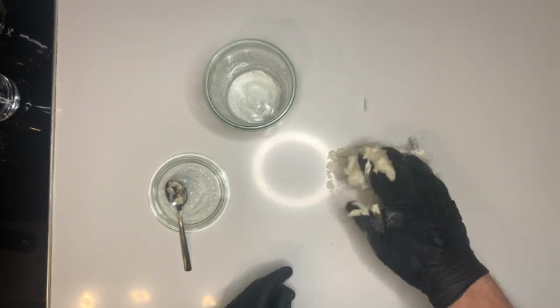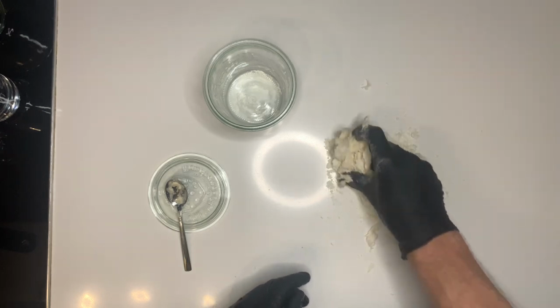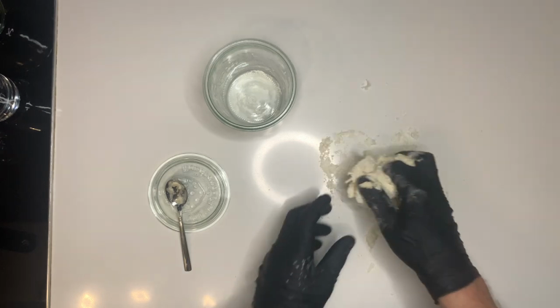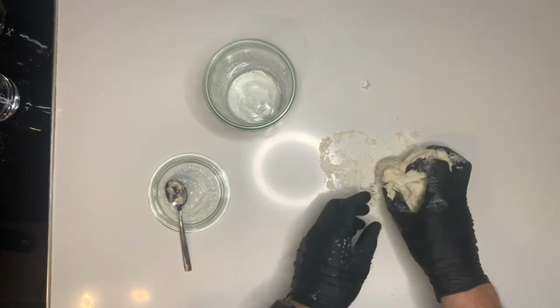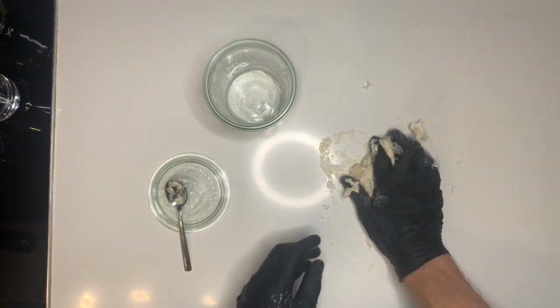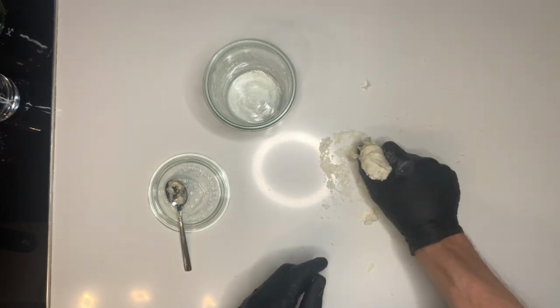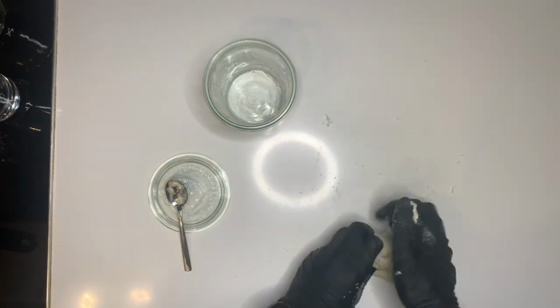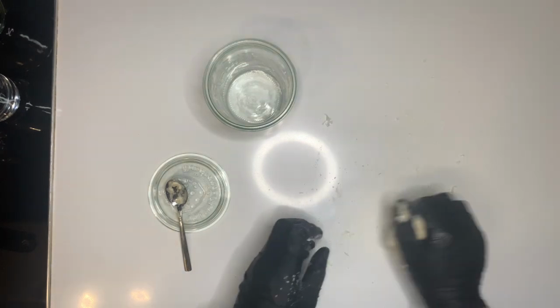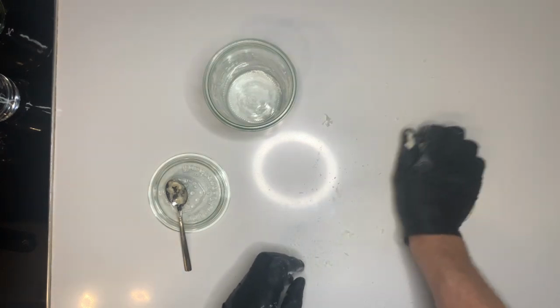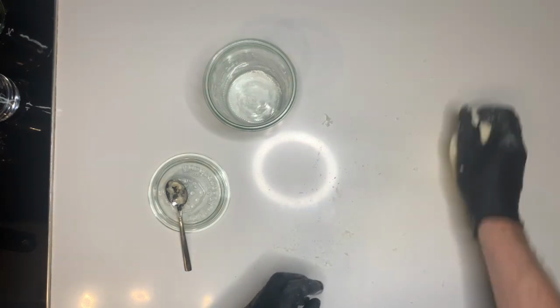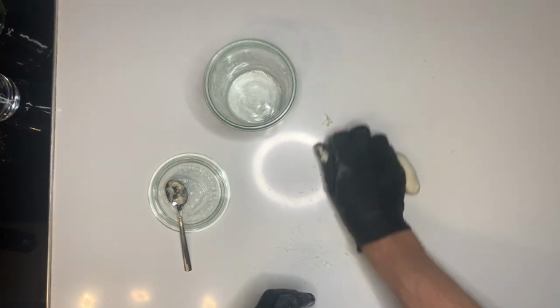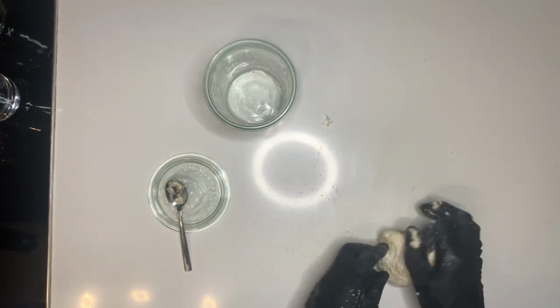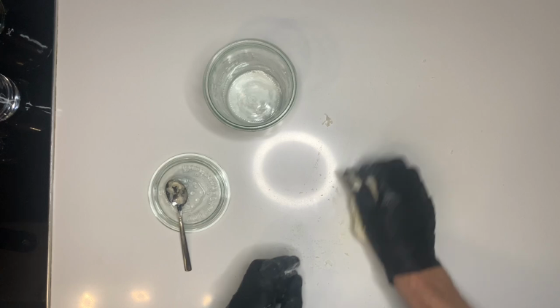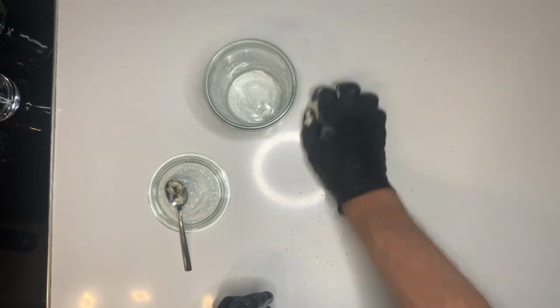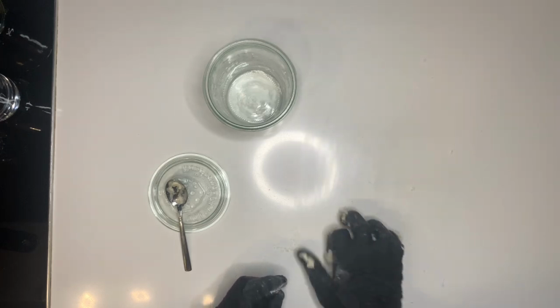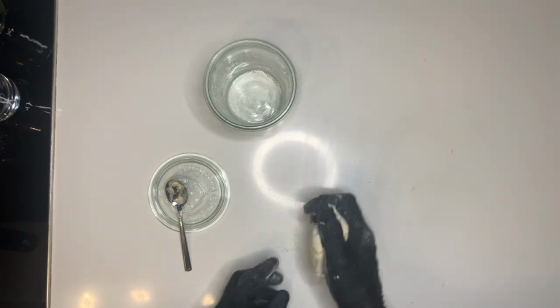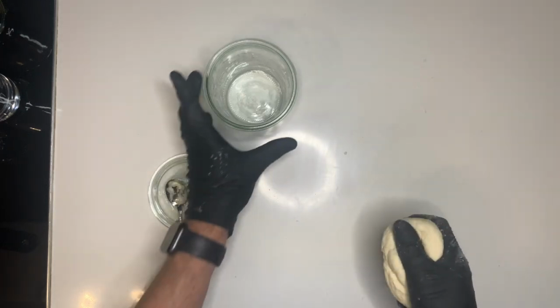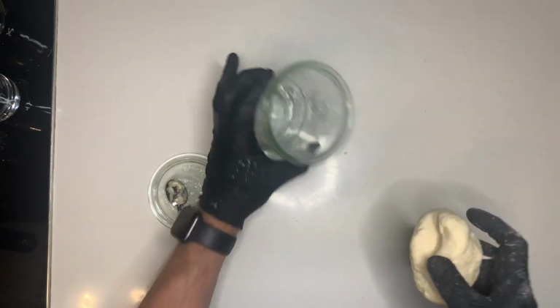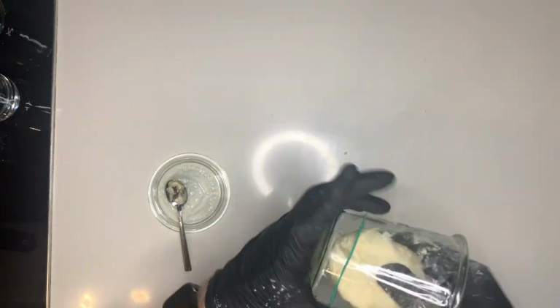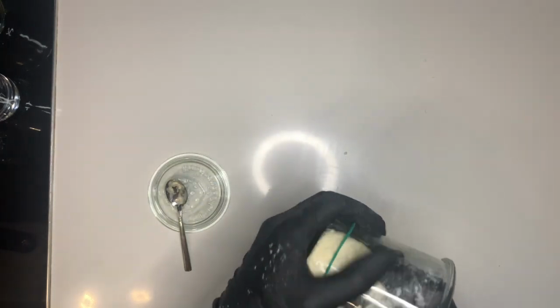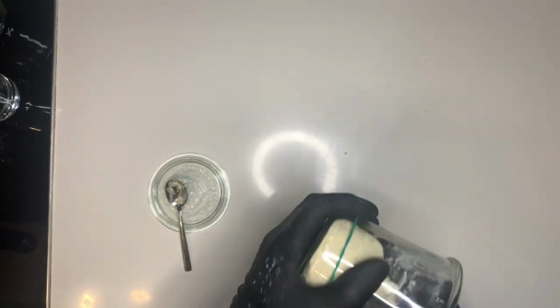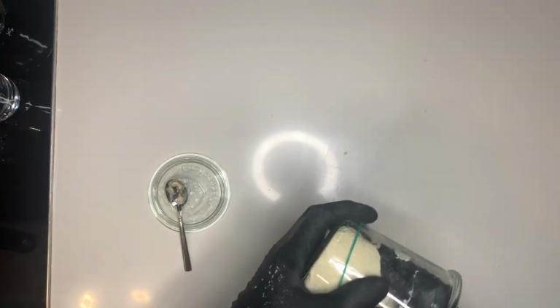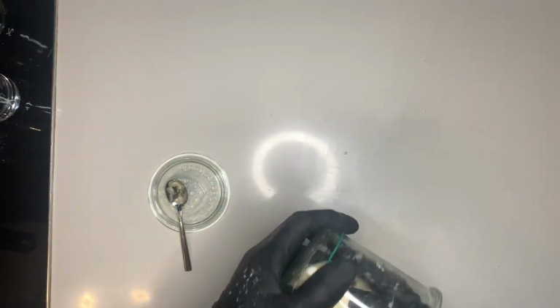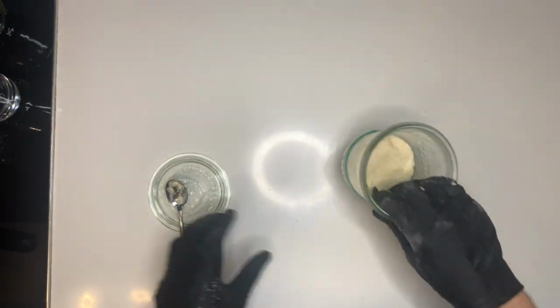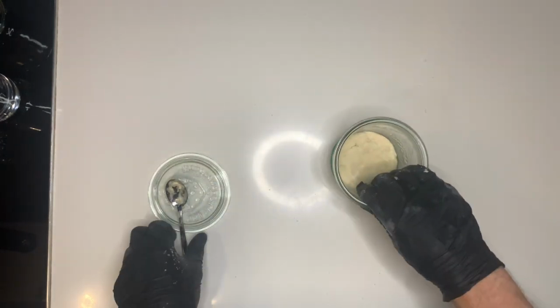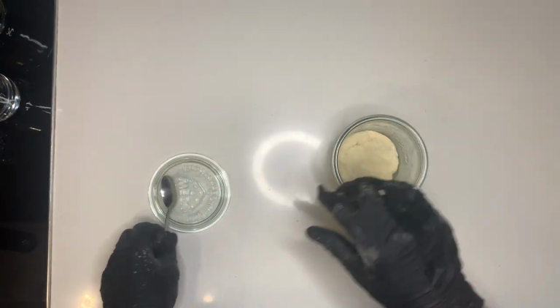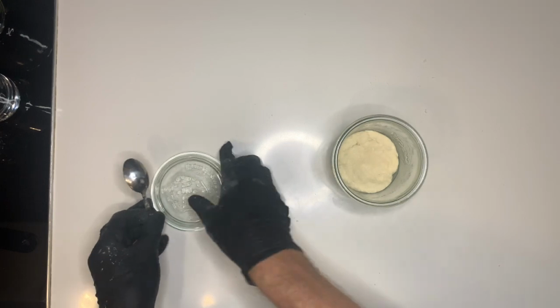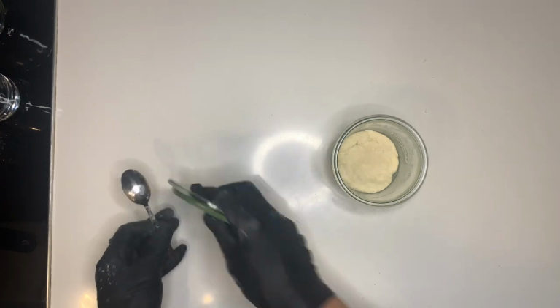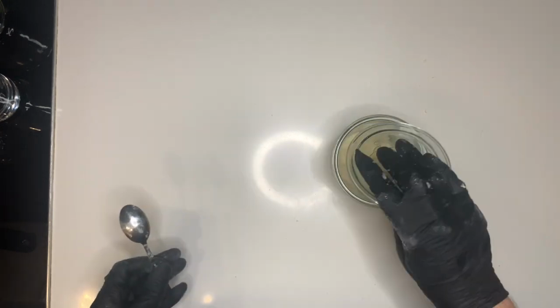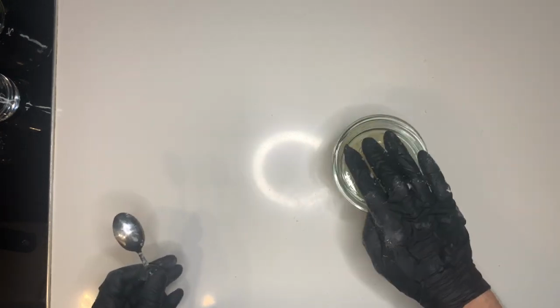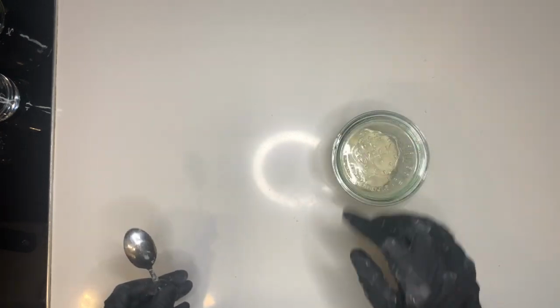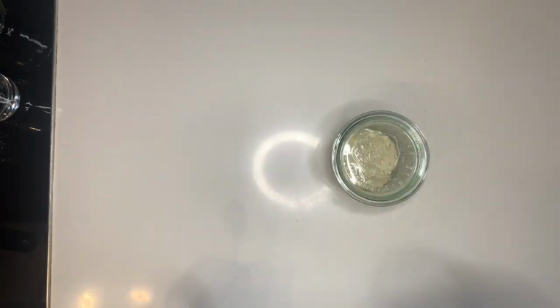Roll everything on your countertop and mix it with your hands until the water is completely dissolved. Place it back in your container and this will stay overnight at room temperature.